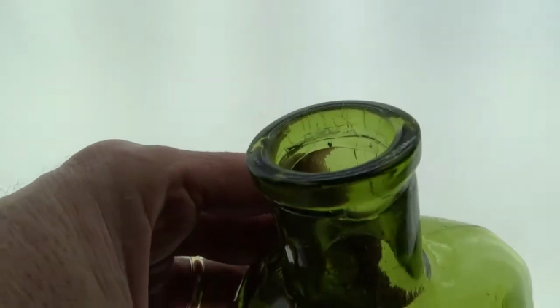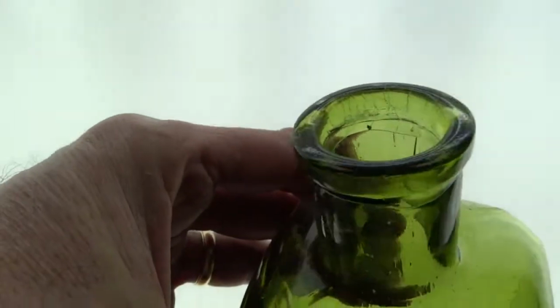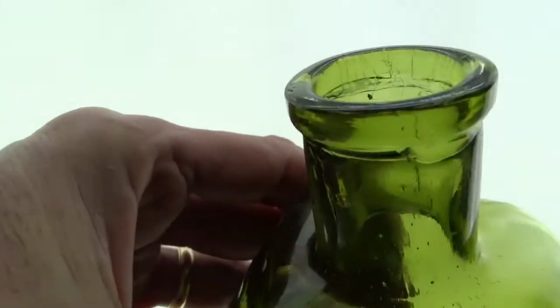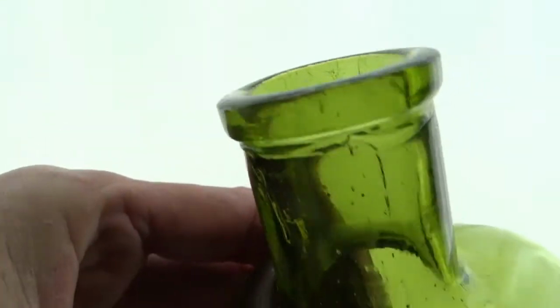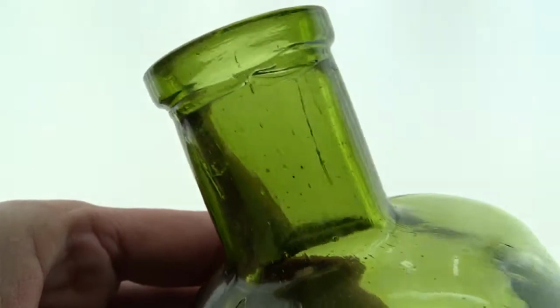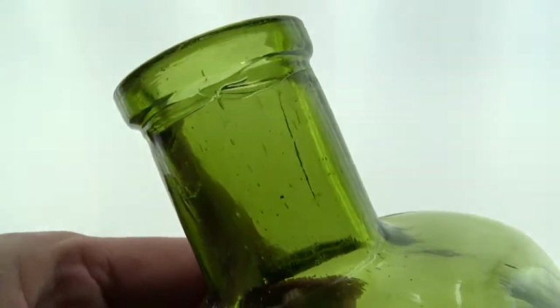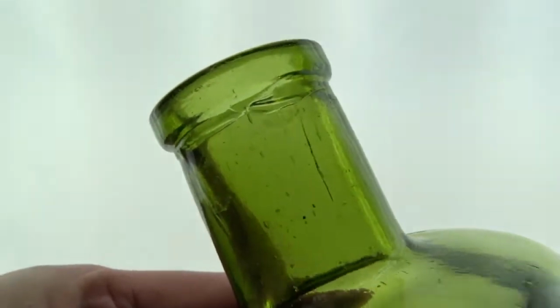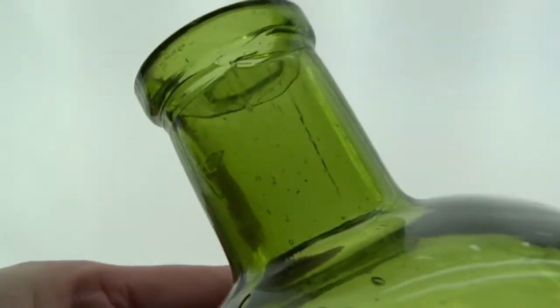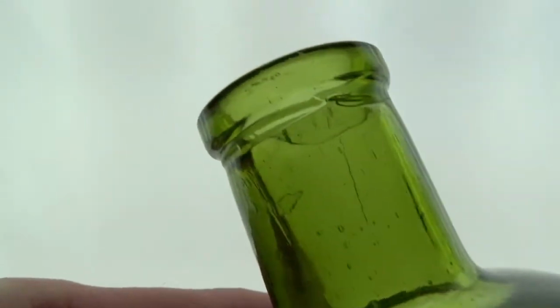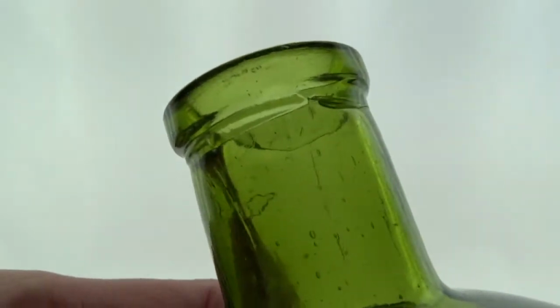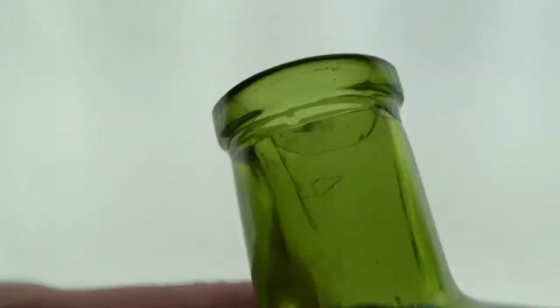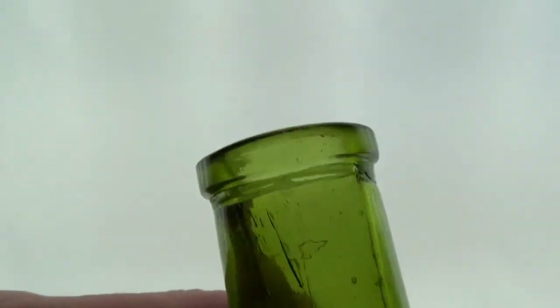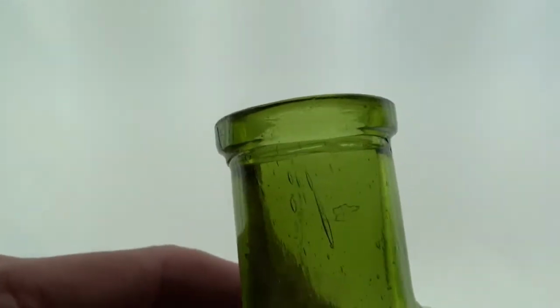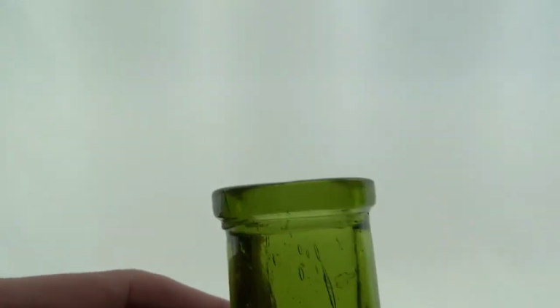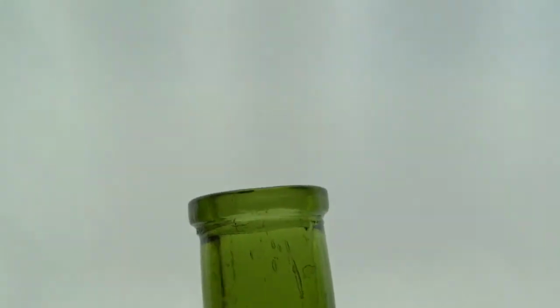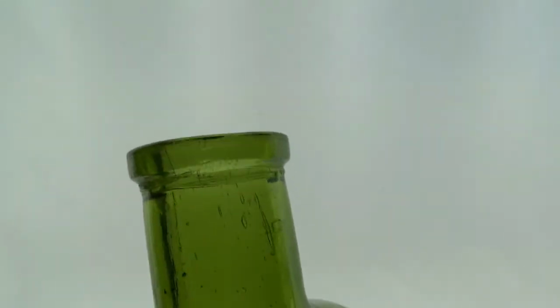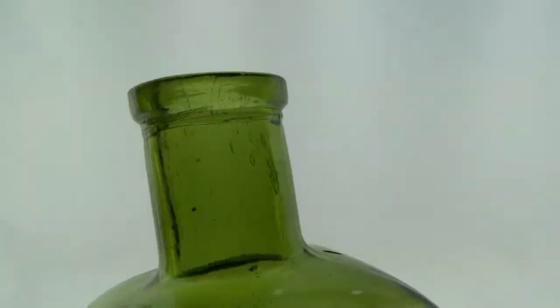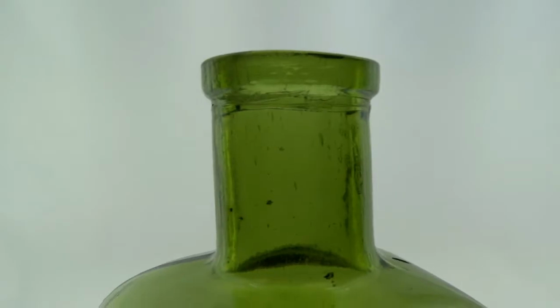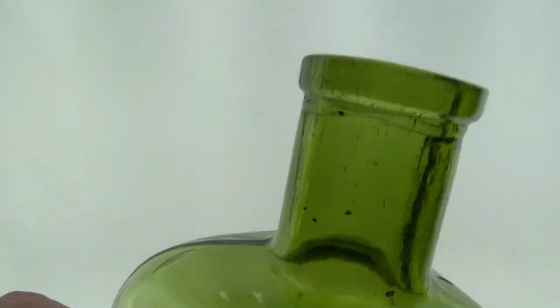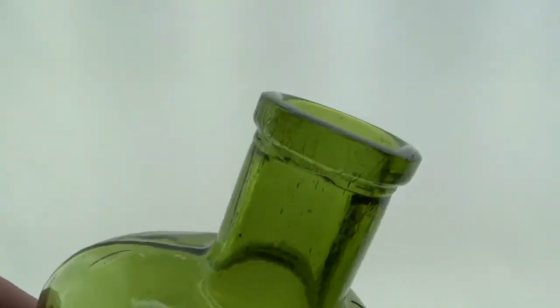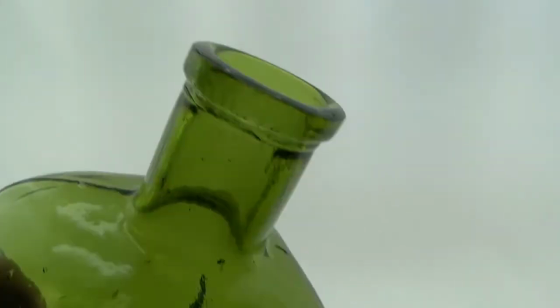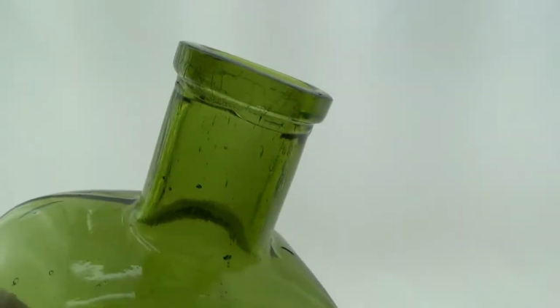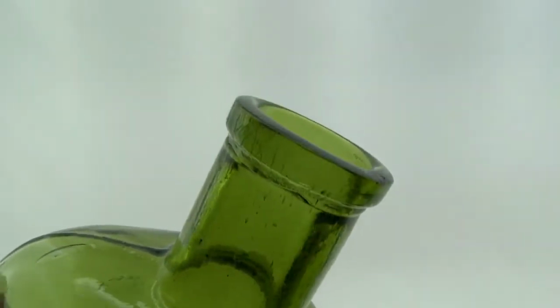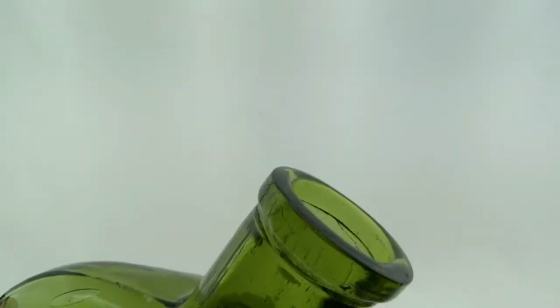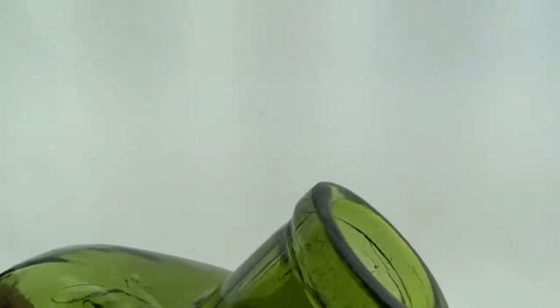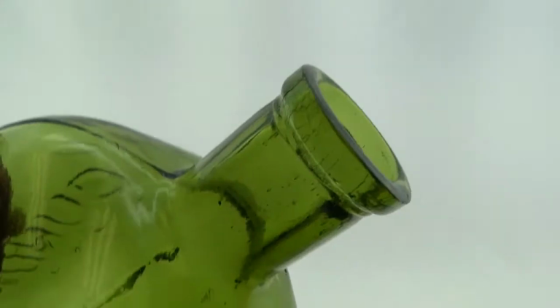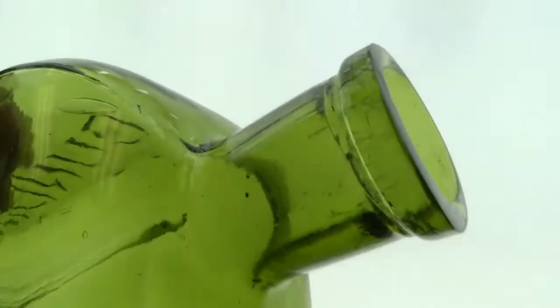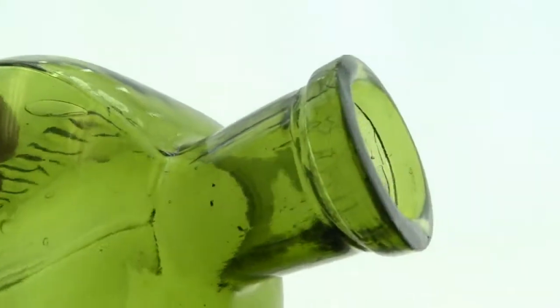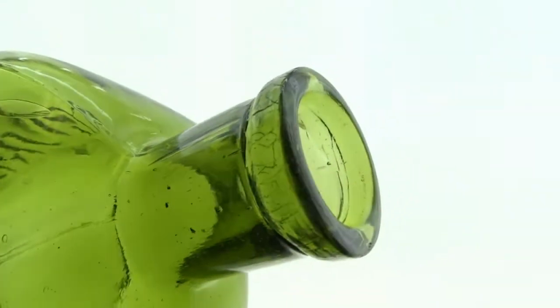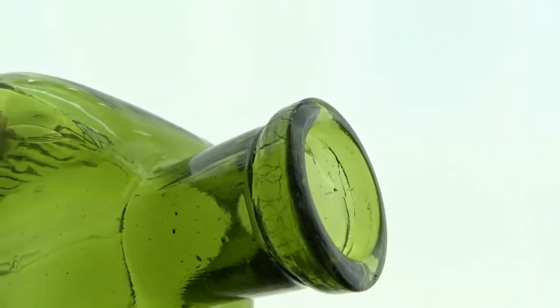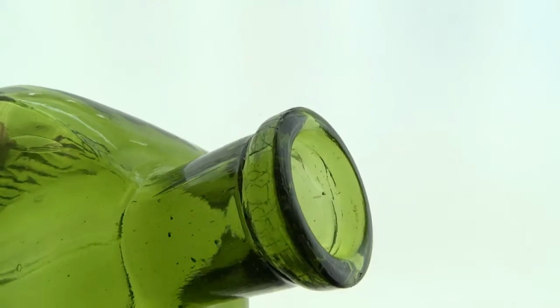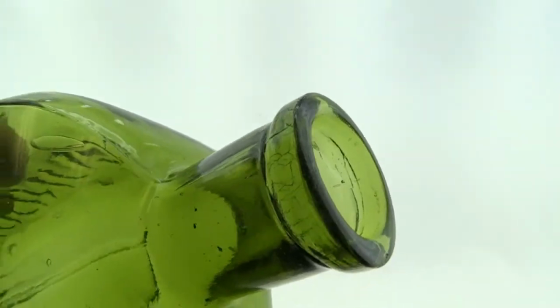It's got the applied top. It's got some nice crudity. It has been cleaned, but often these are not real crude, so it's not a huge deal.